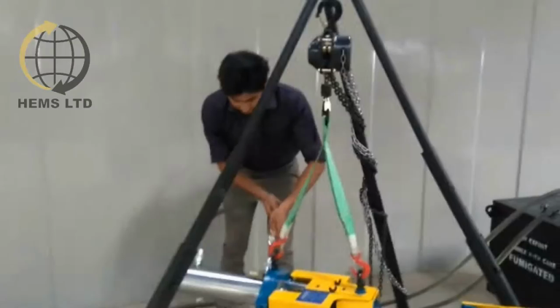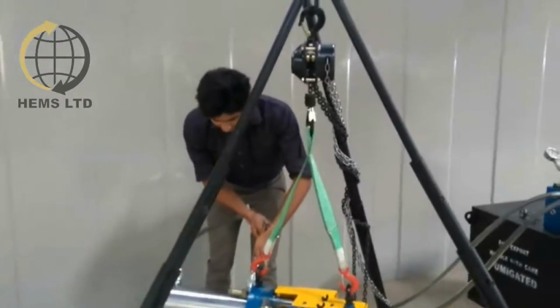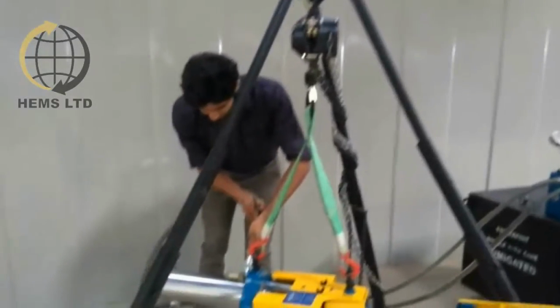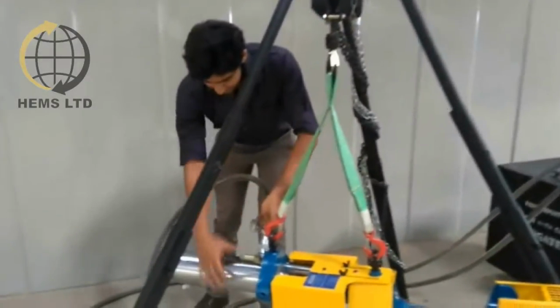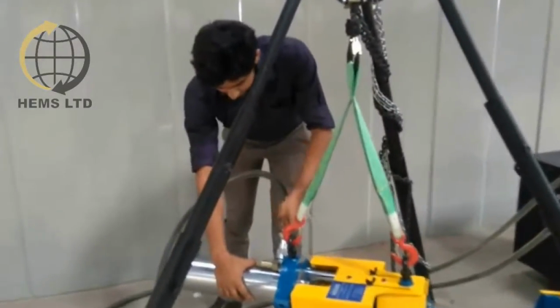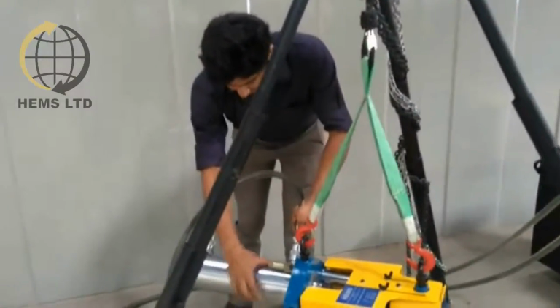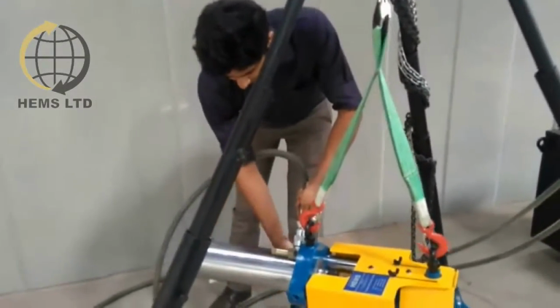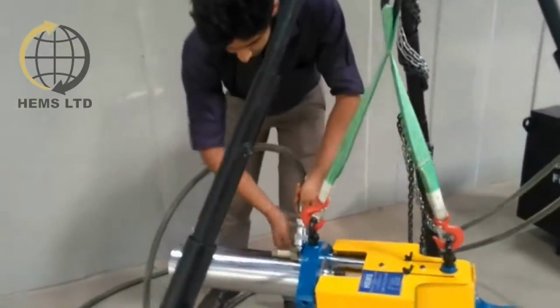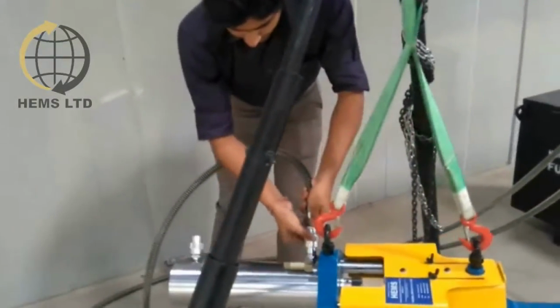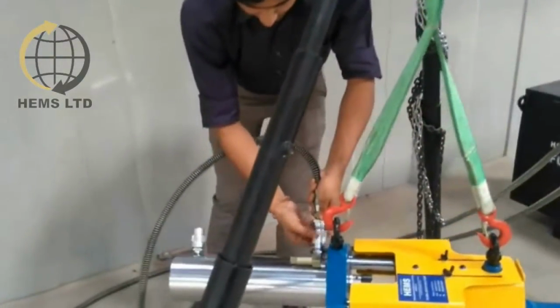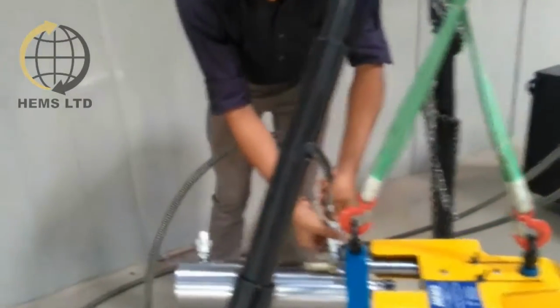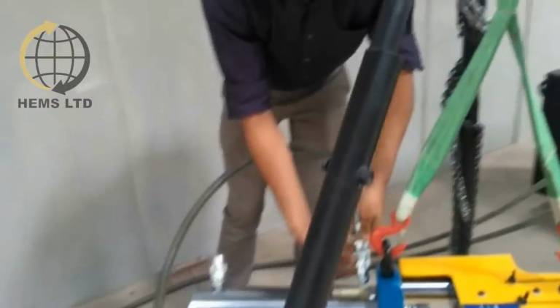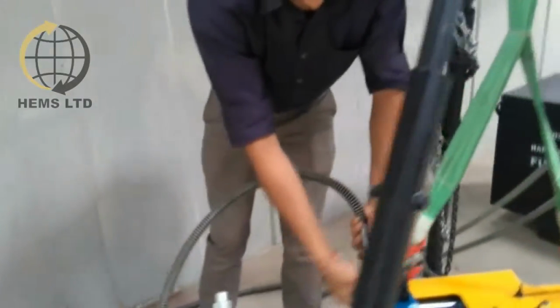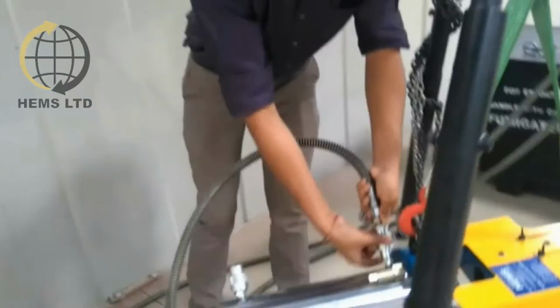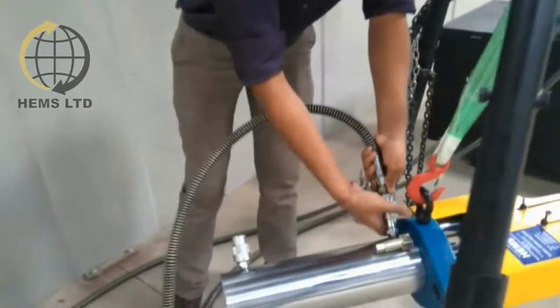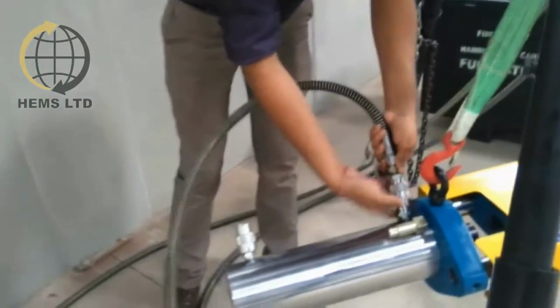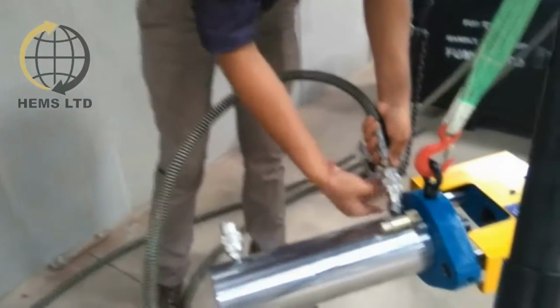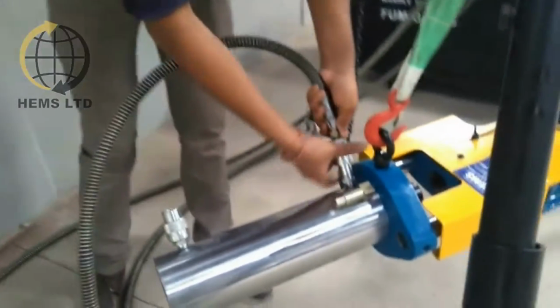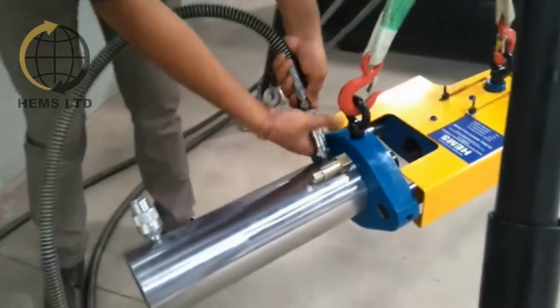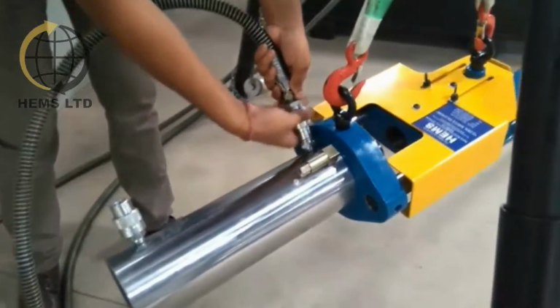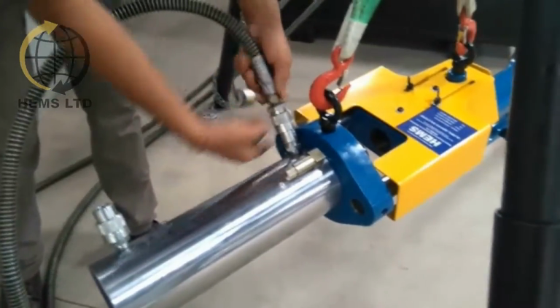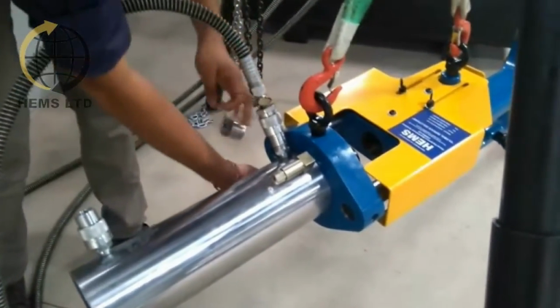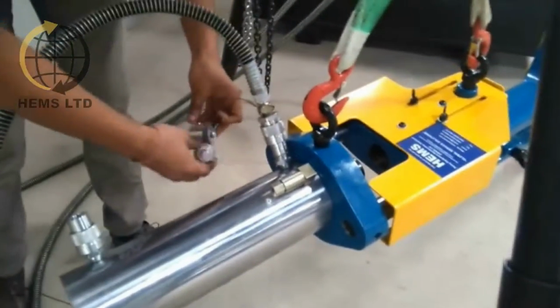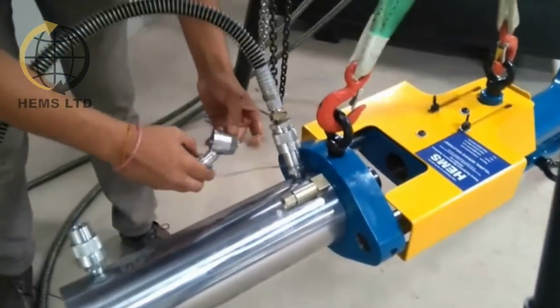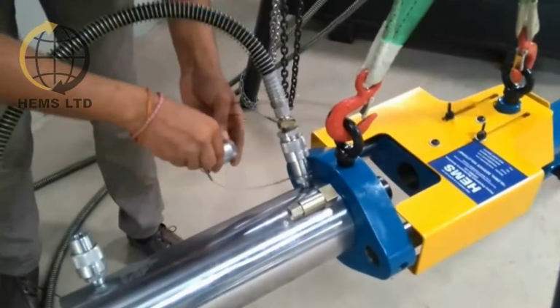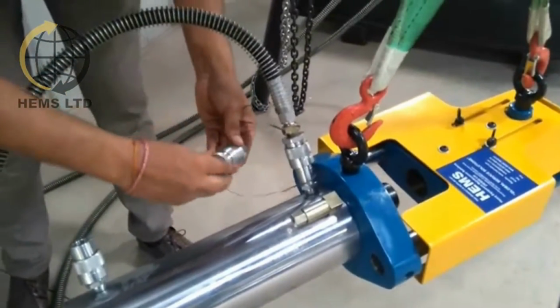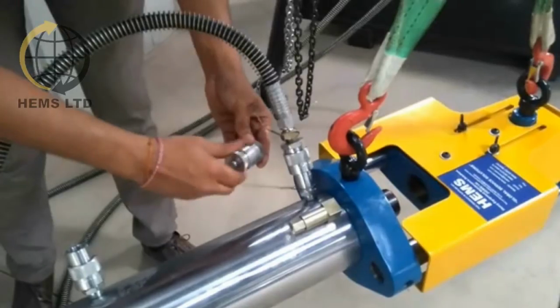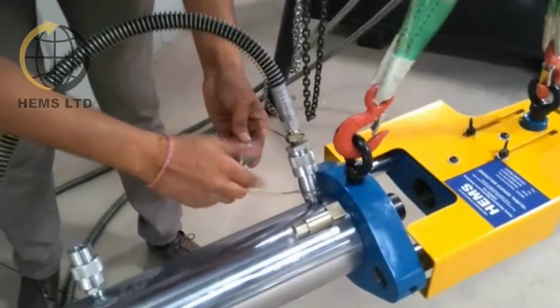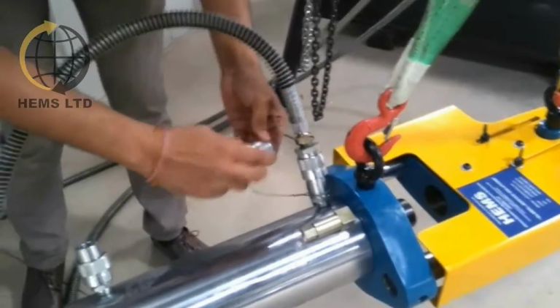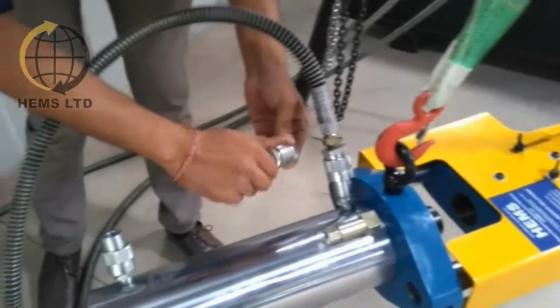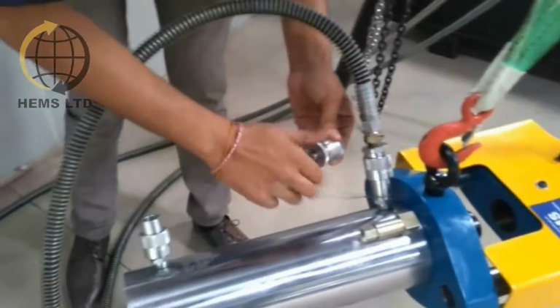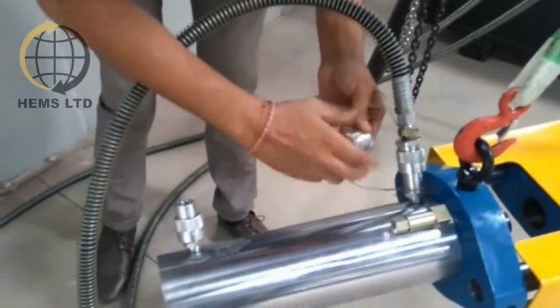The other end of the supply hoses are to be fitted onto the ram or to the cylinder, similarly with the help of the quick change couplers. Please note that the marked letters A and B are to be connected to the right places.